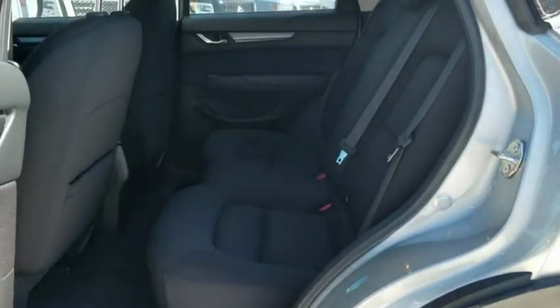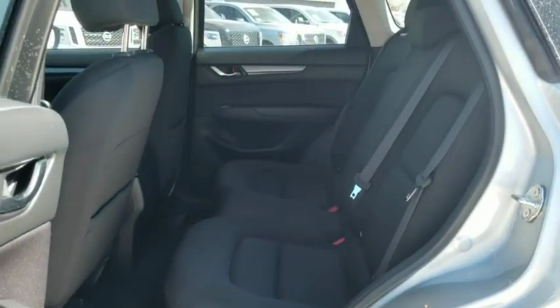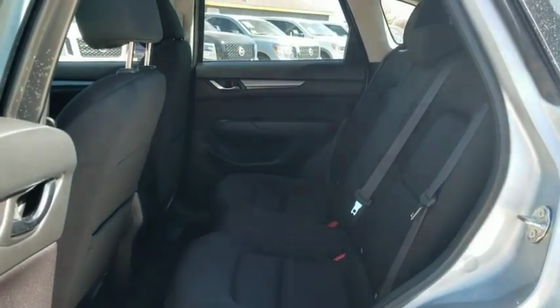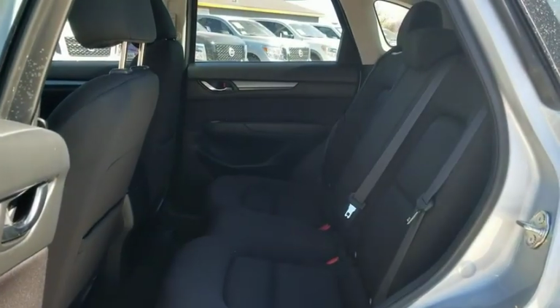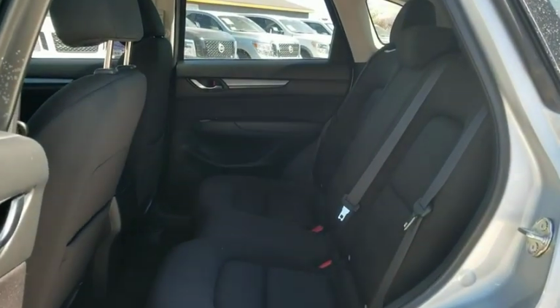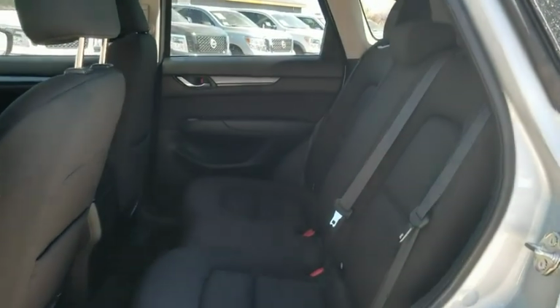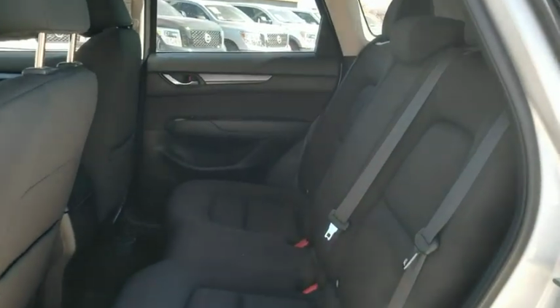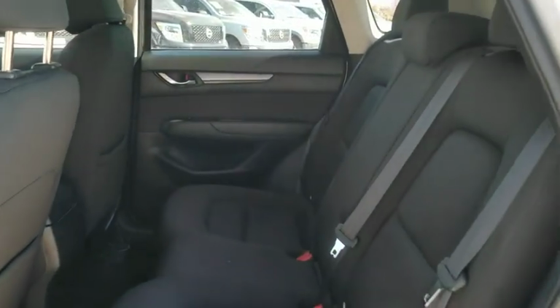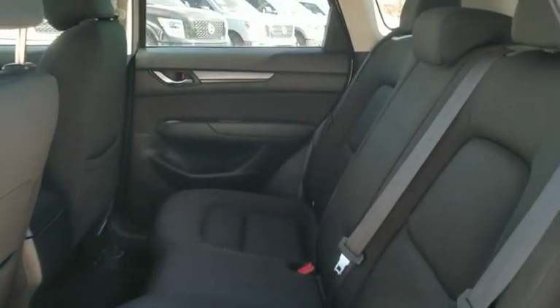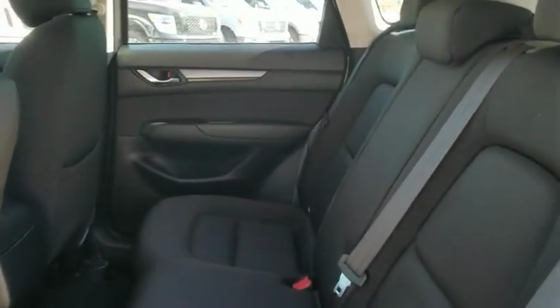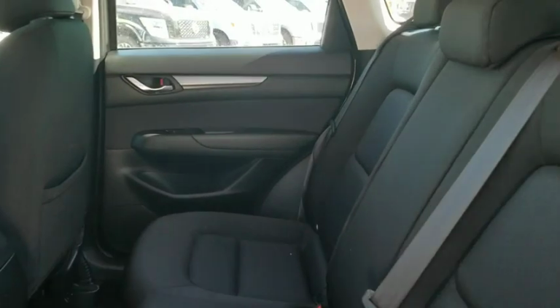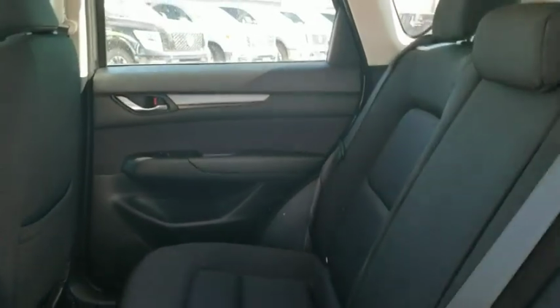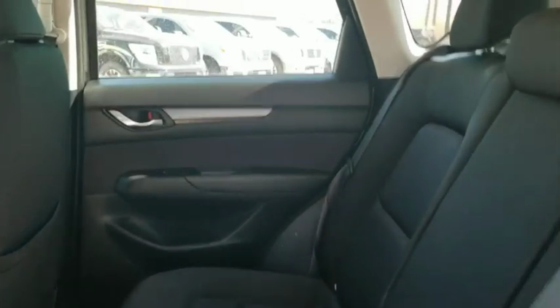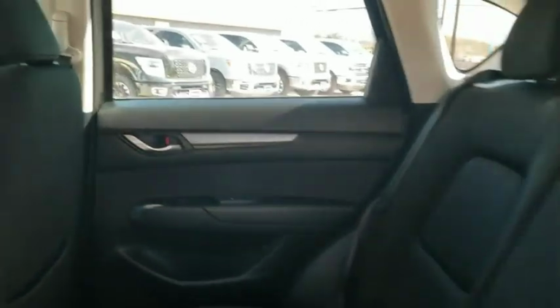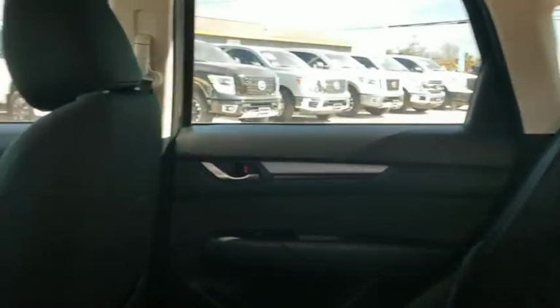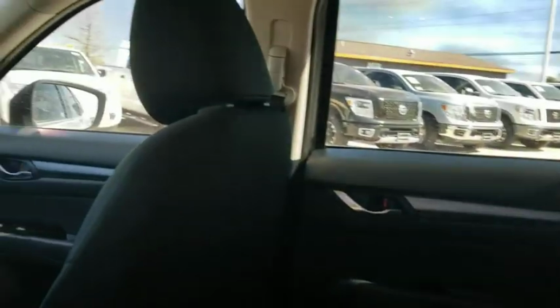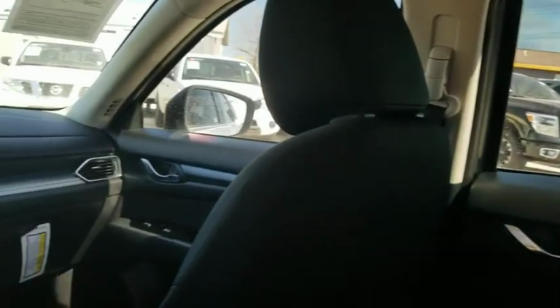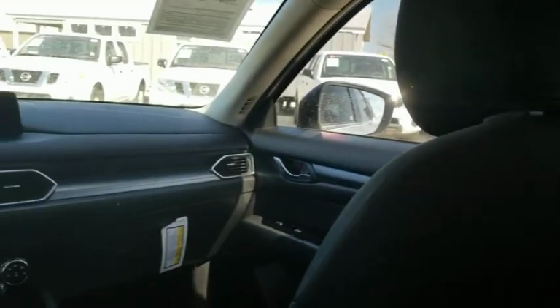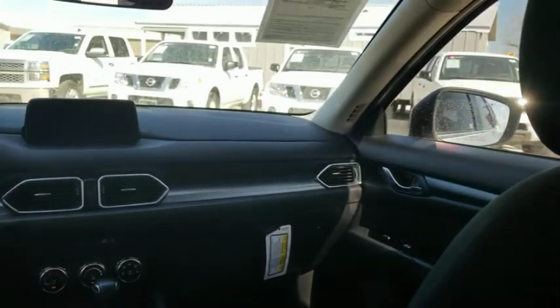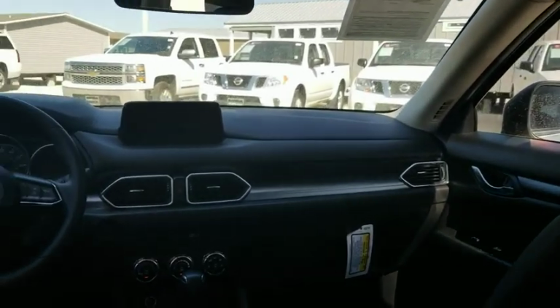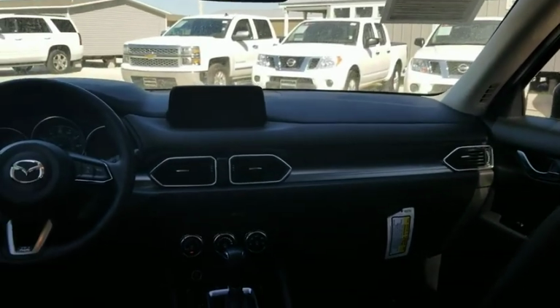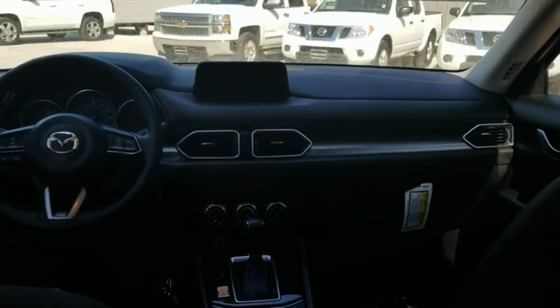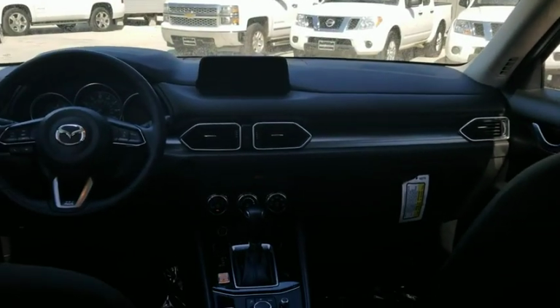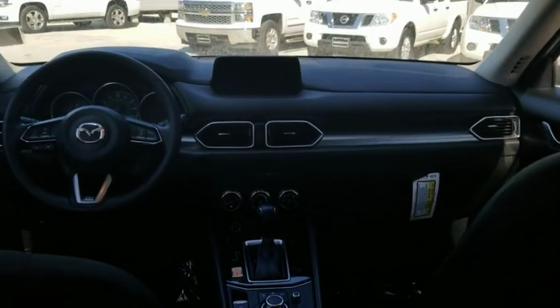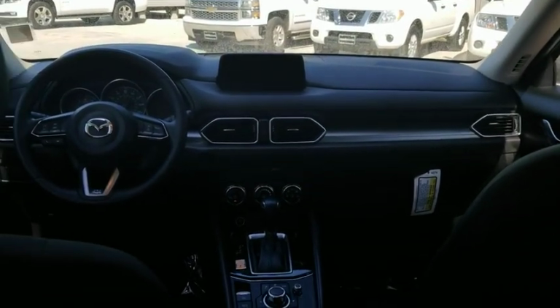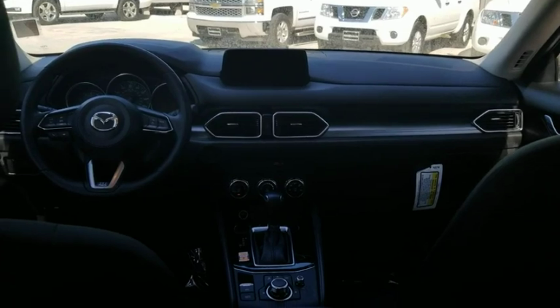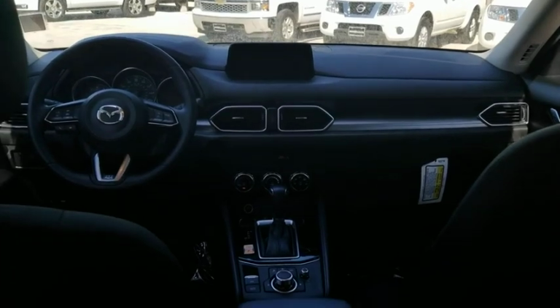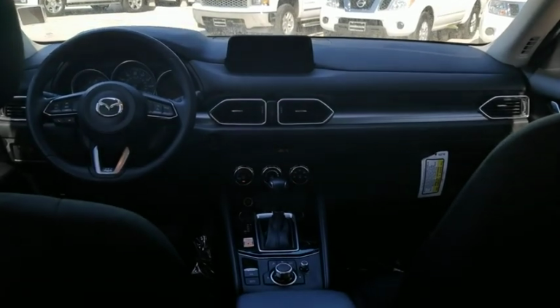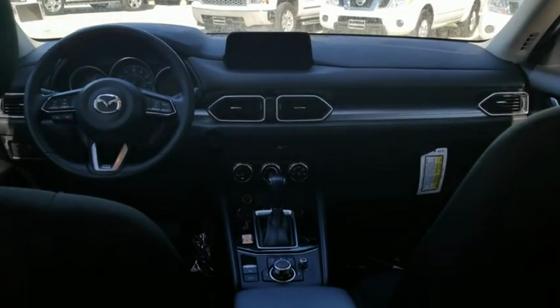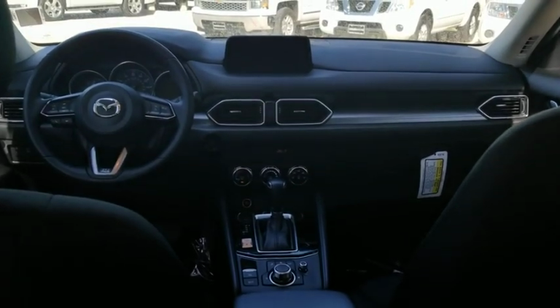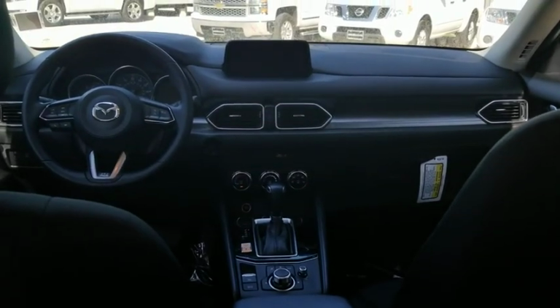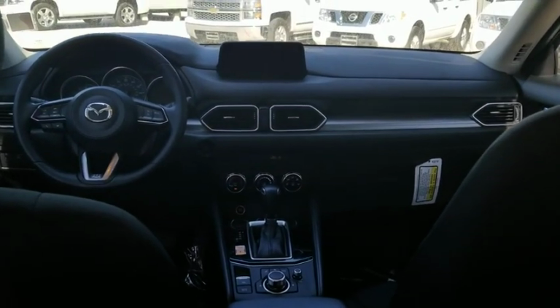Panic alarm, tachometer, overhead console, remote keyless entry, brake assist, rear window wiper, cloth seat trim, driver vanity mirror, front reading lamps, tilt steering wheel.